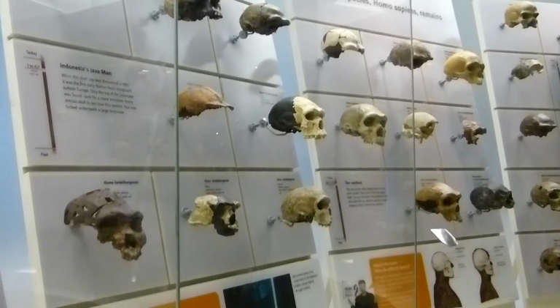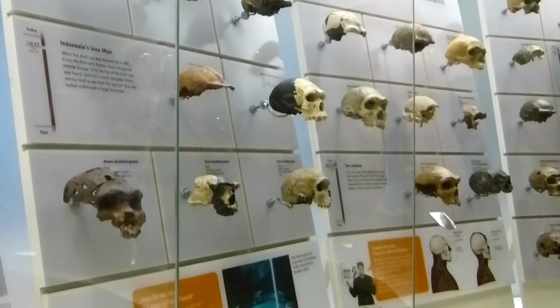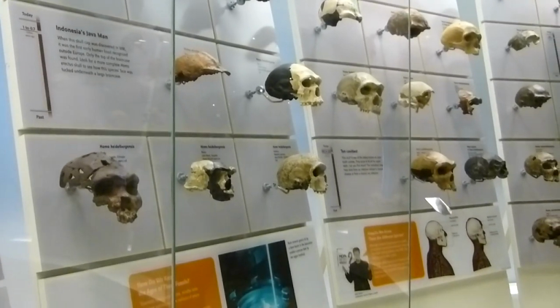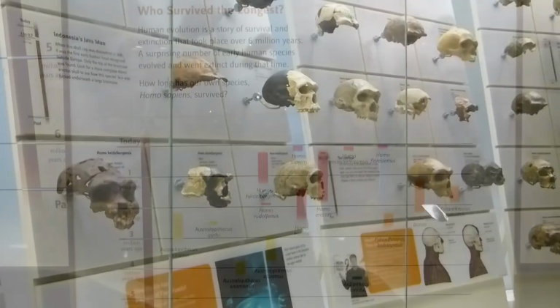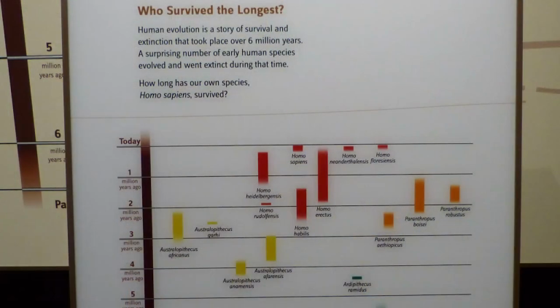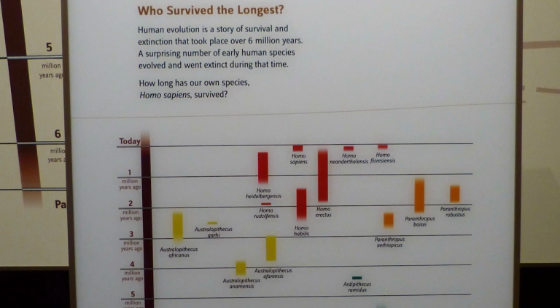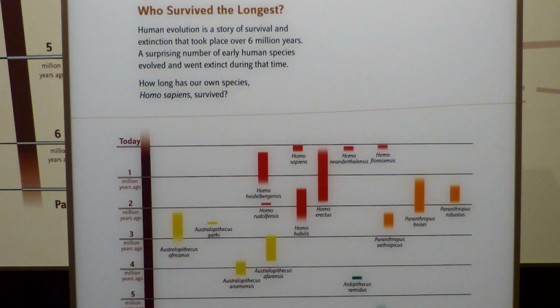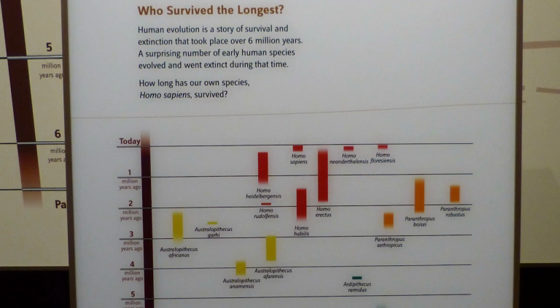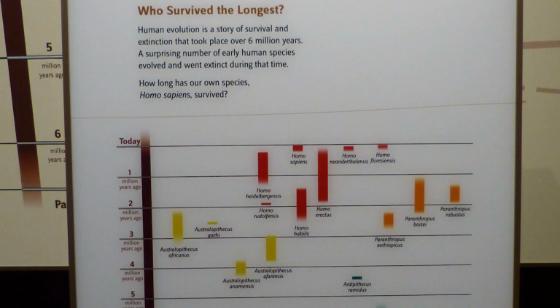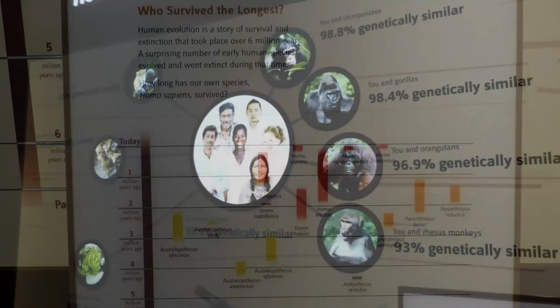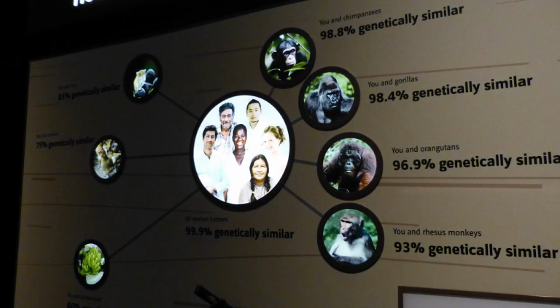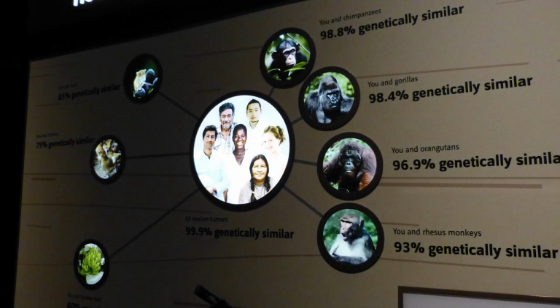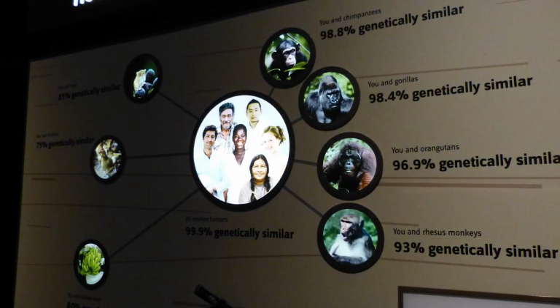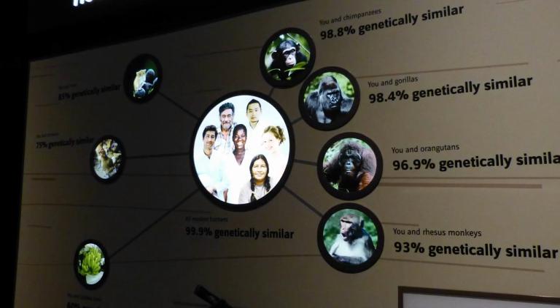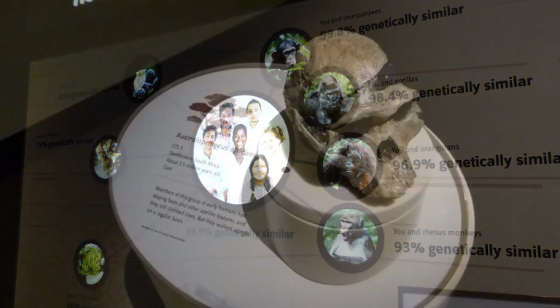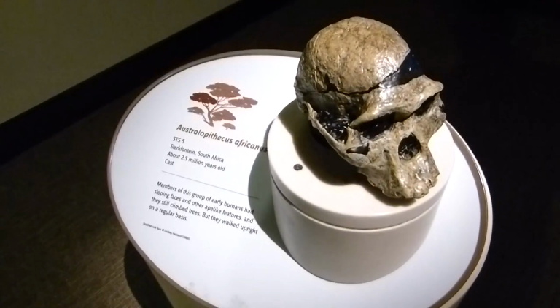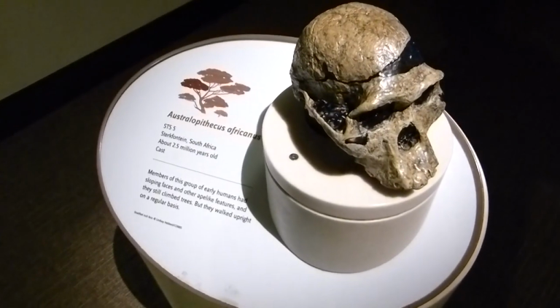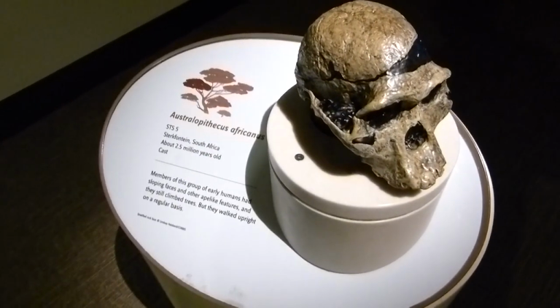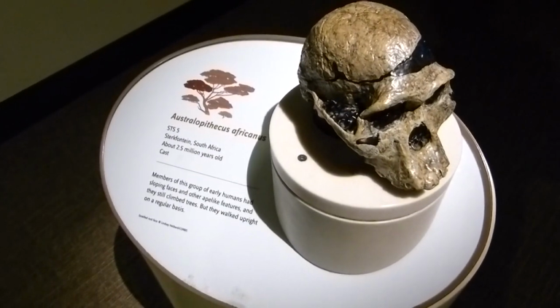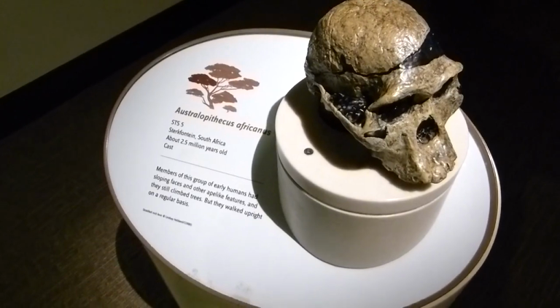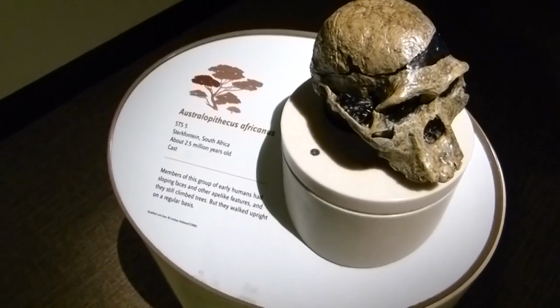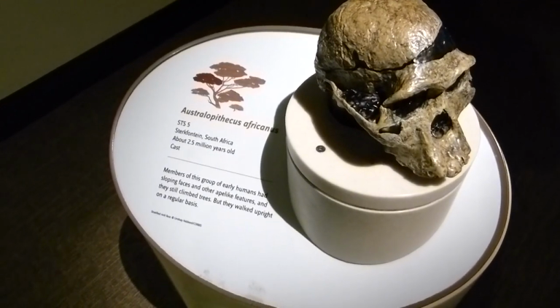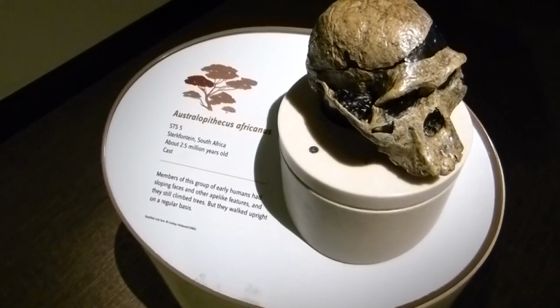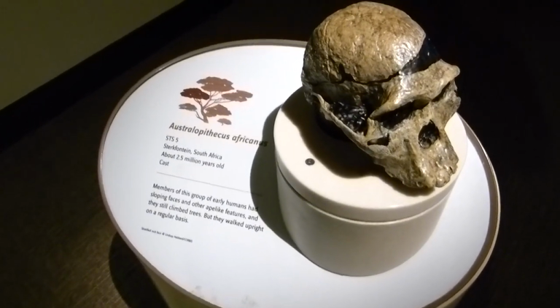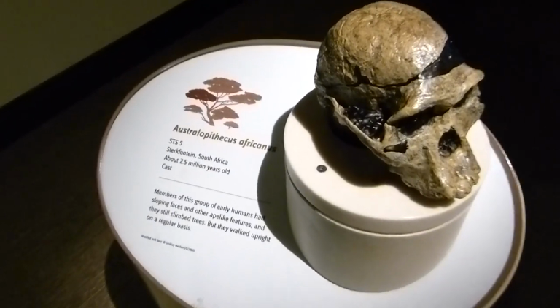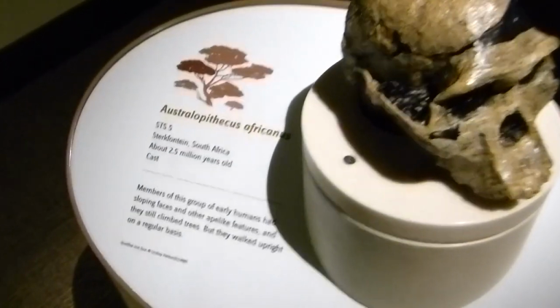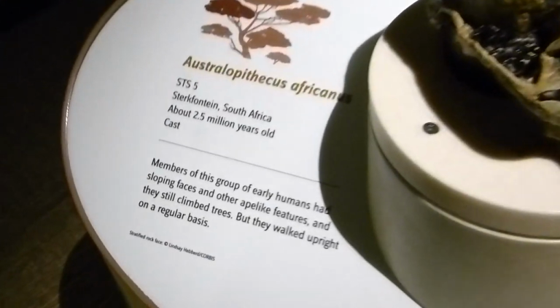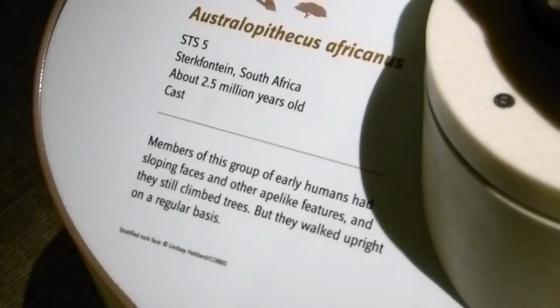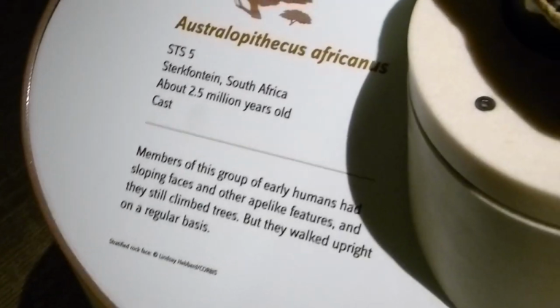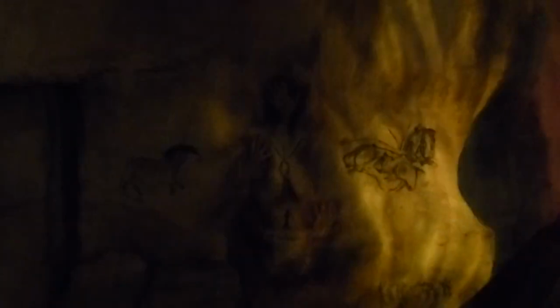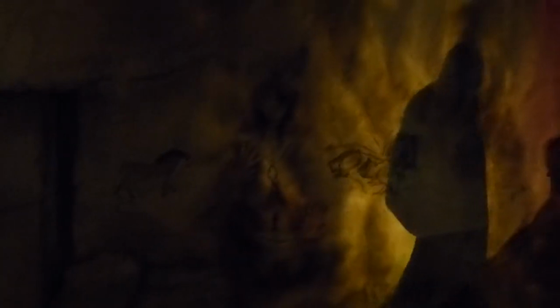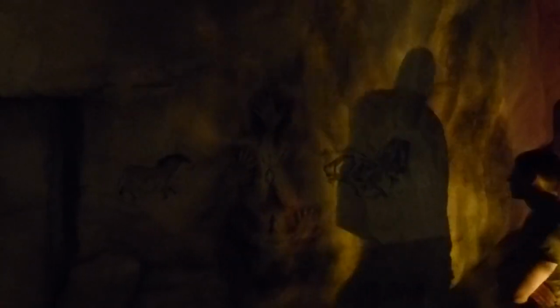Hey, who's this? Another evolutionary loser. Couldn't hack it on the food chain, so he died out. About 2.5 million years ago. Sucks to be you, Australopithecus africanus.